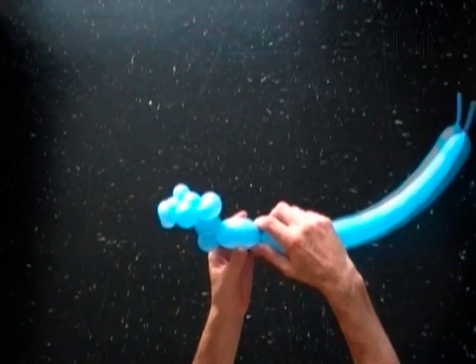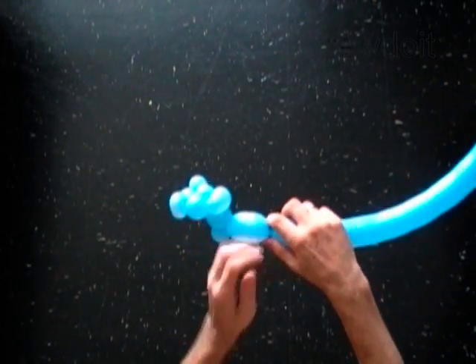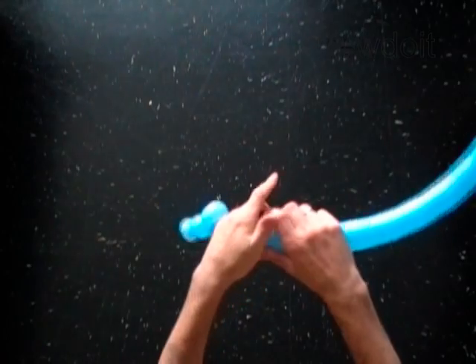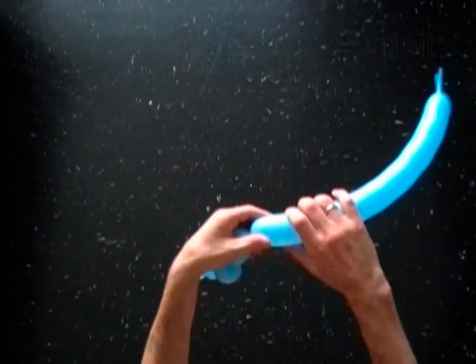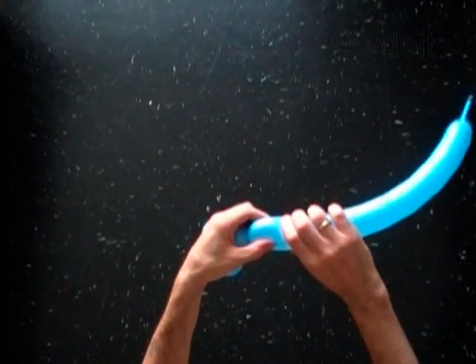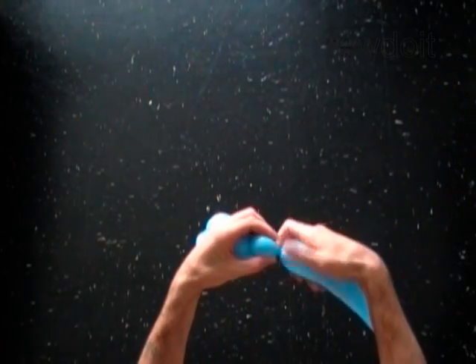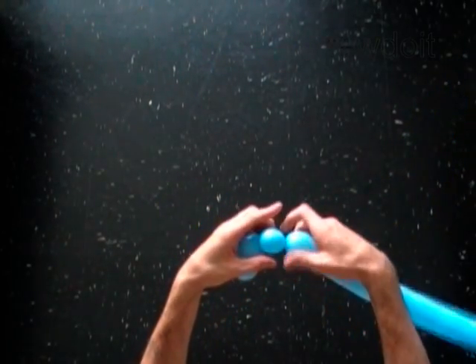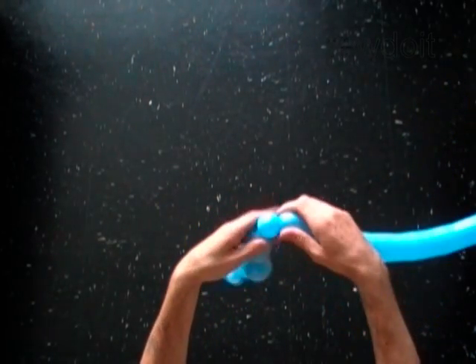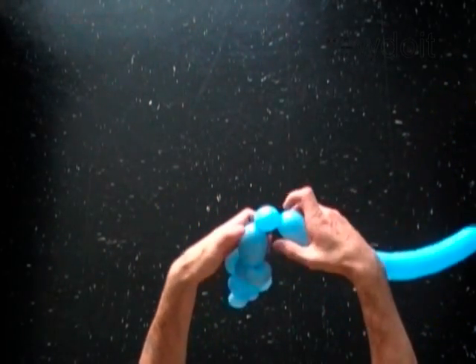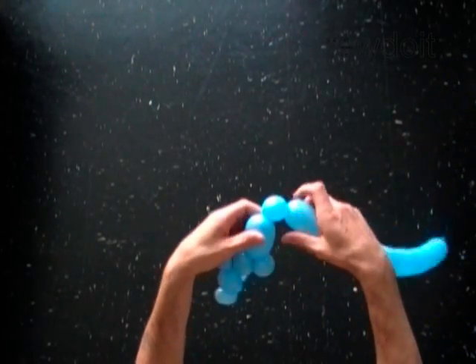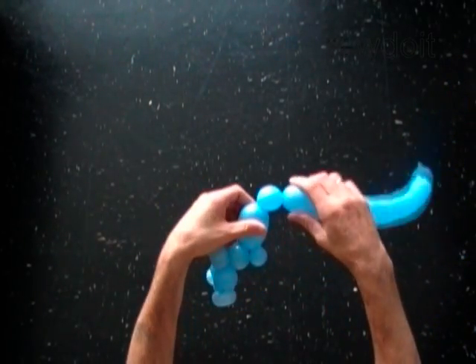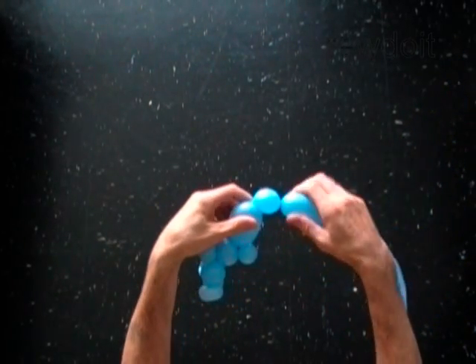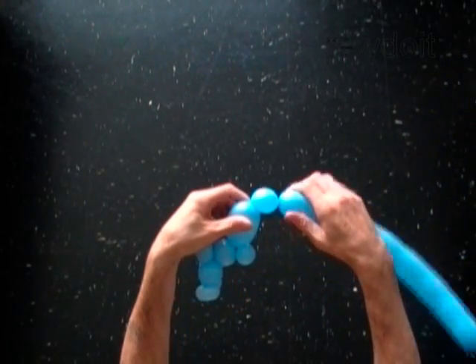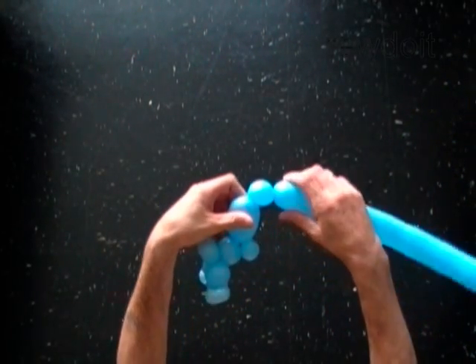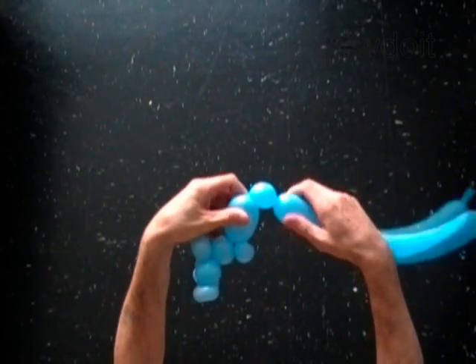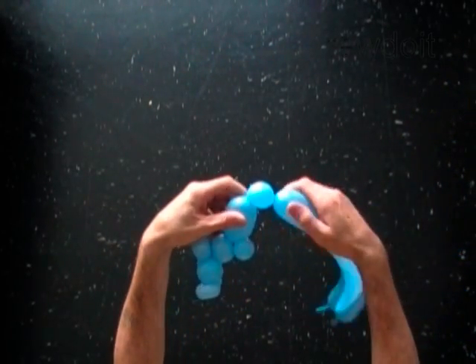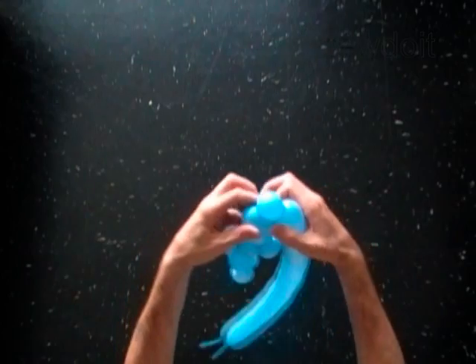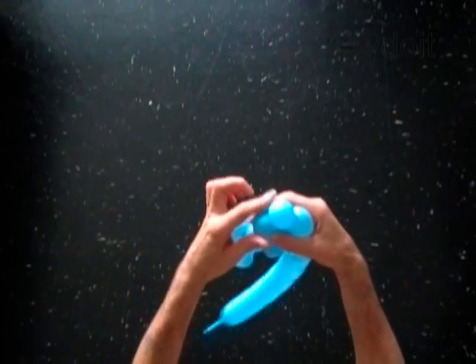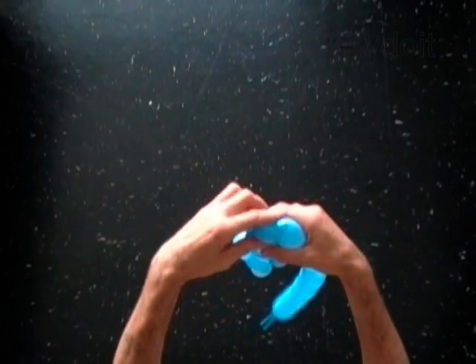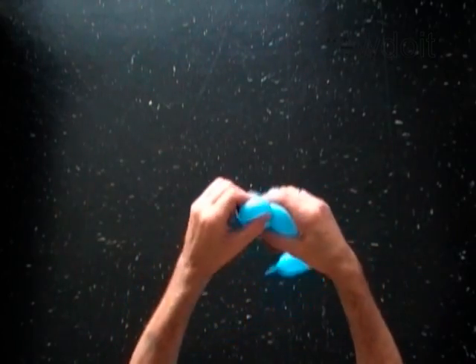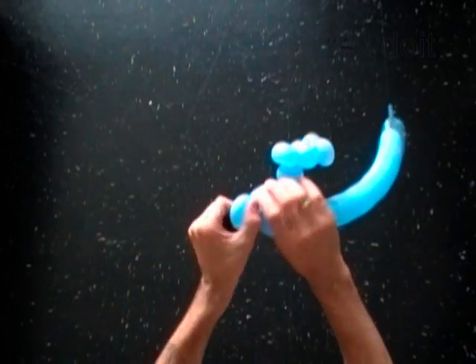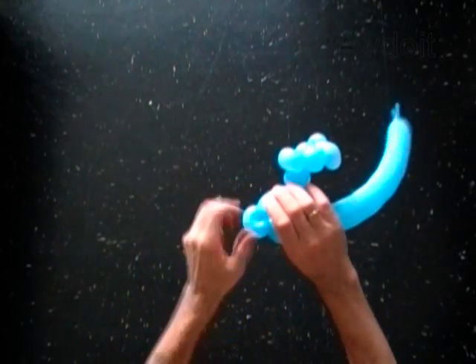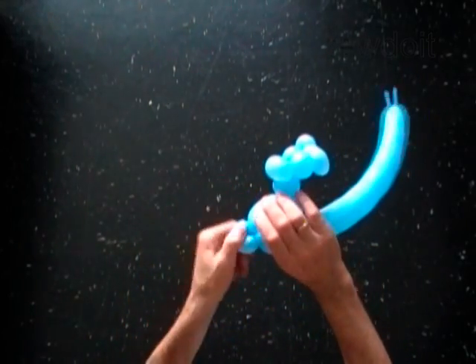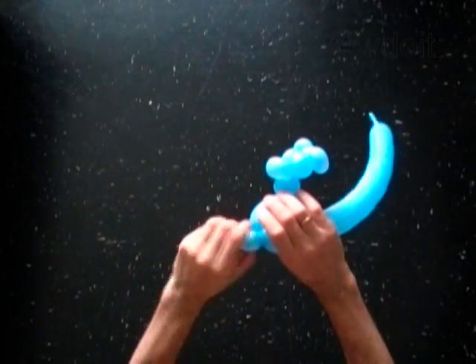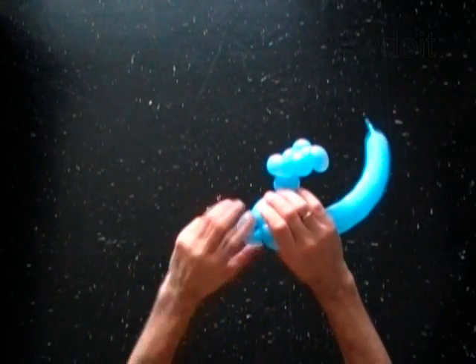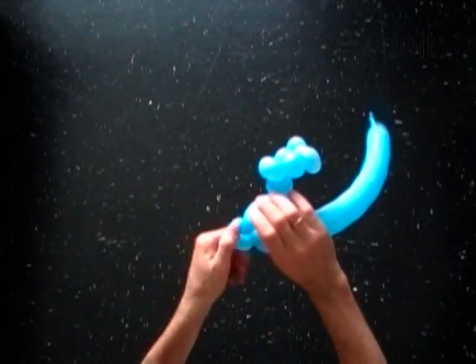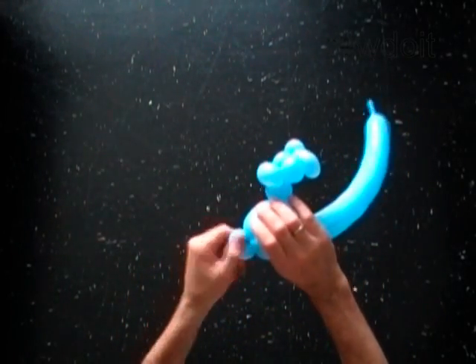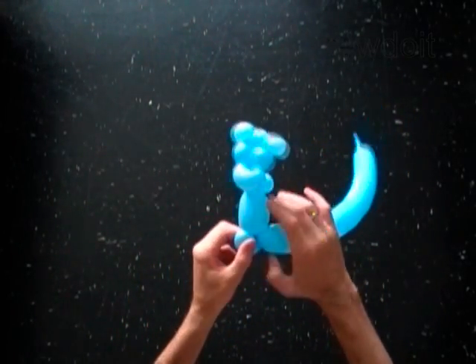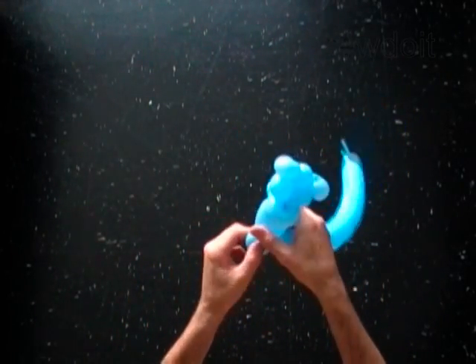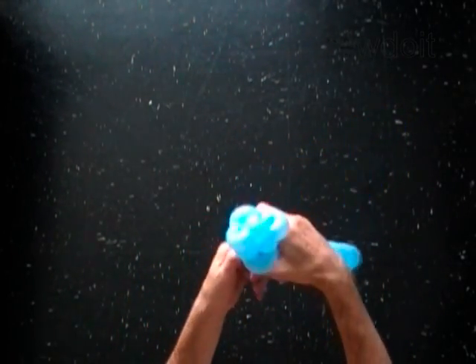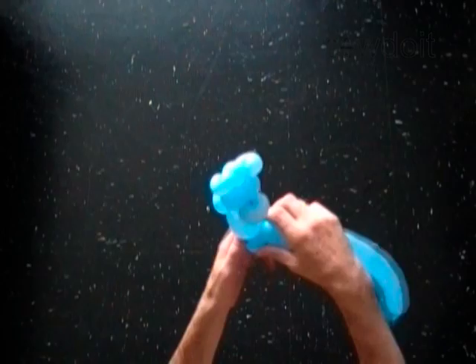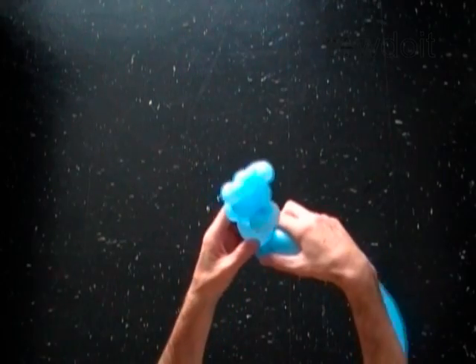With the tenth soft 1-inch bubble. Lock both ends of the tenth bubble in one lock twist. The tenth bubble helps to keep the wings in proper positions.